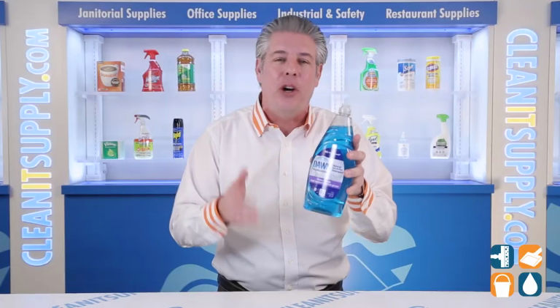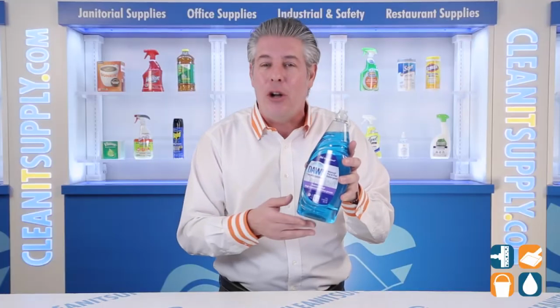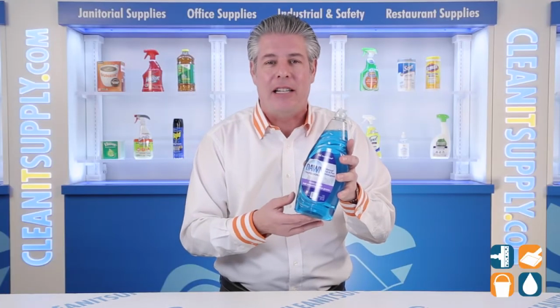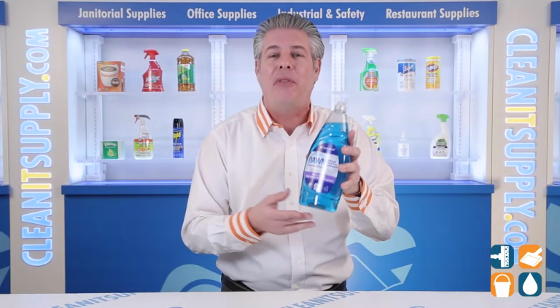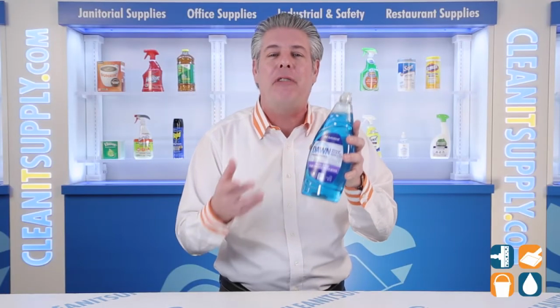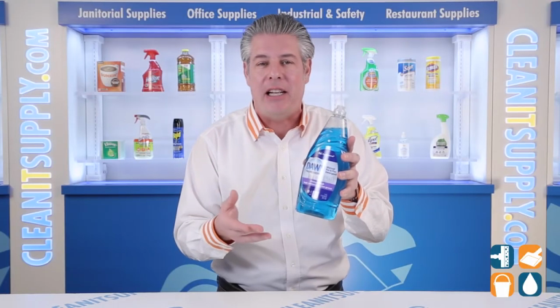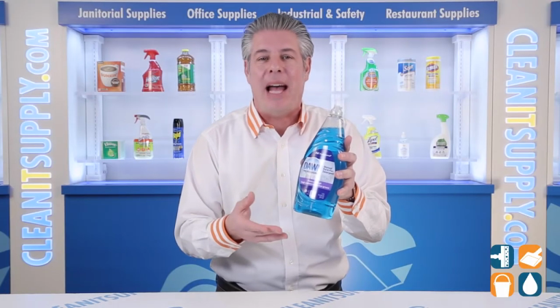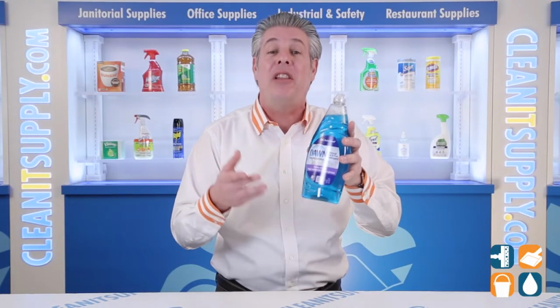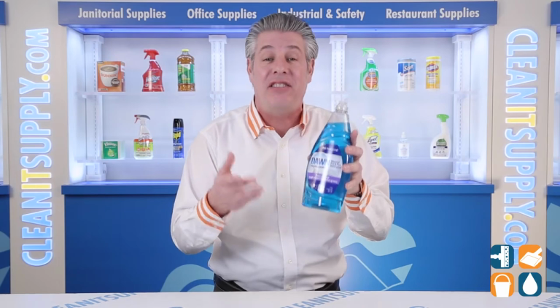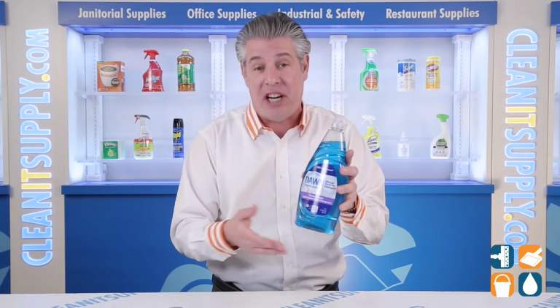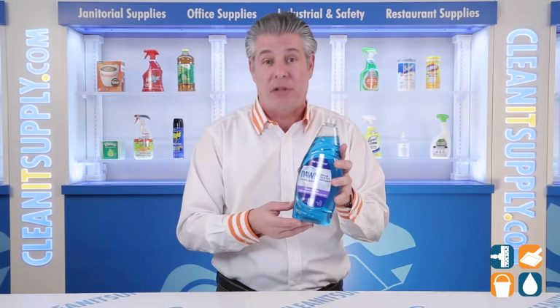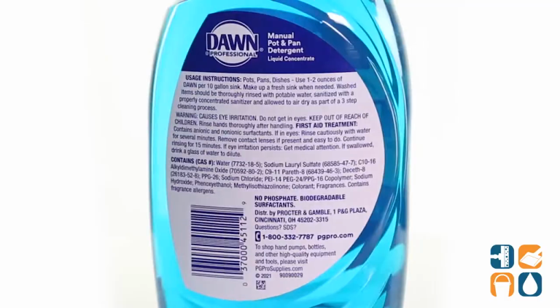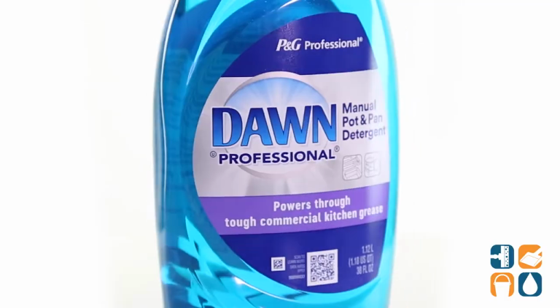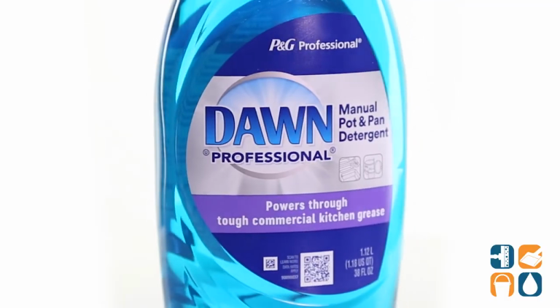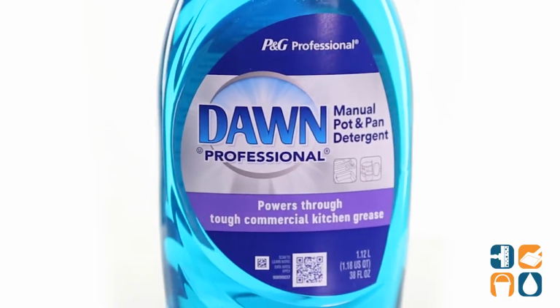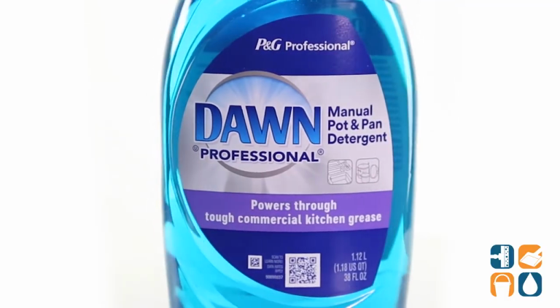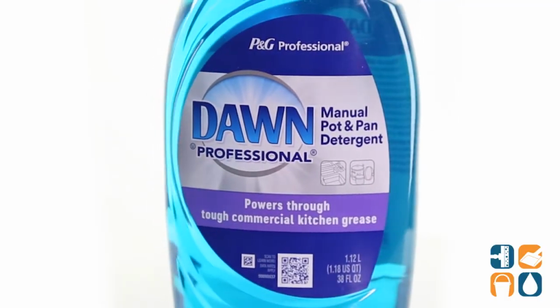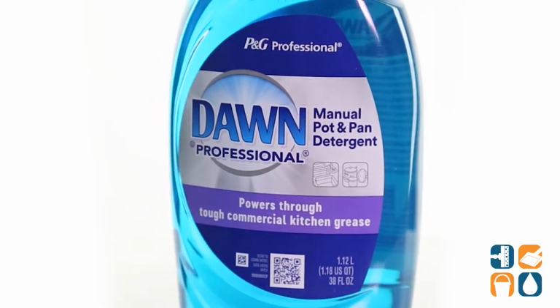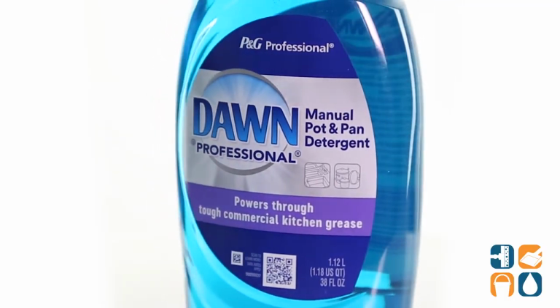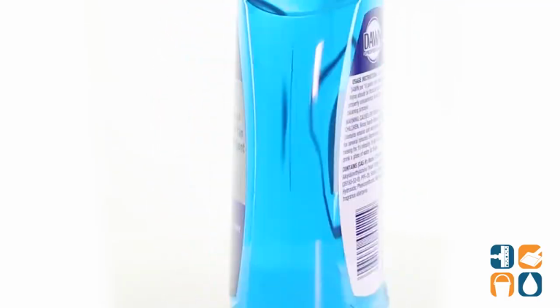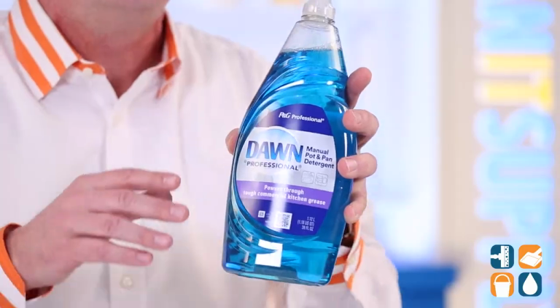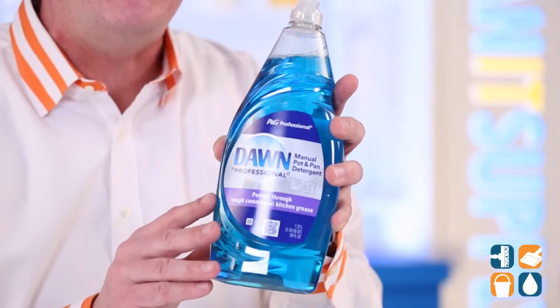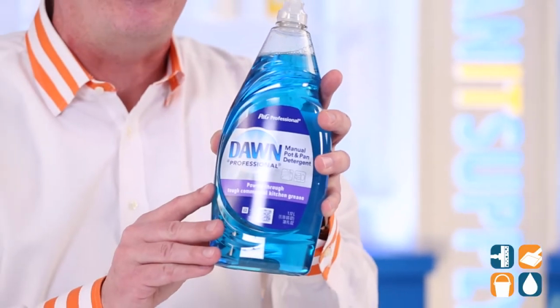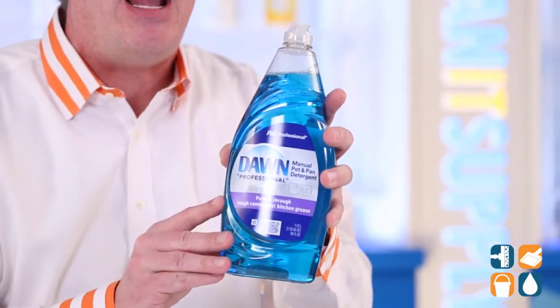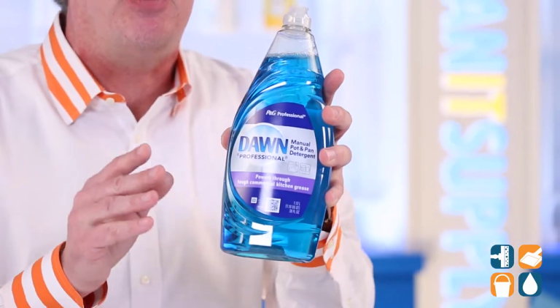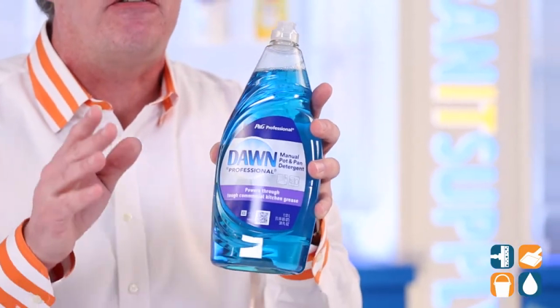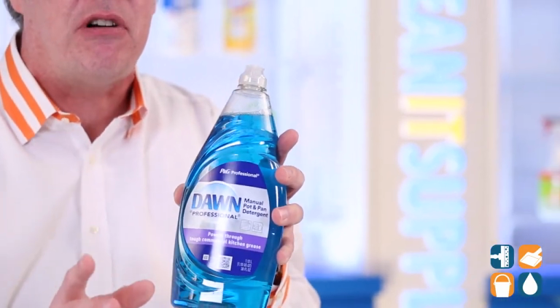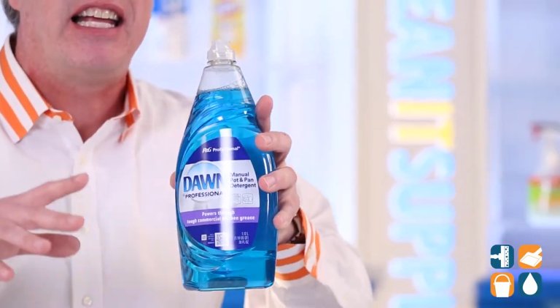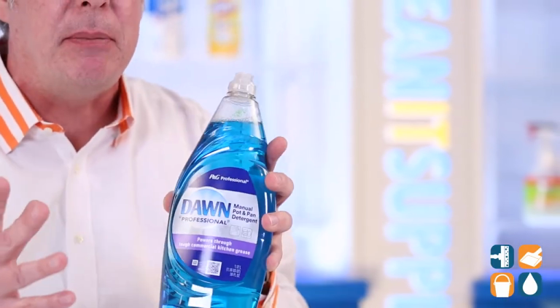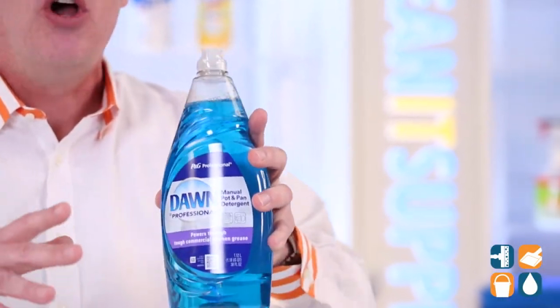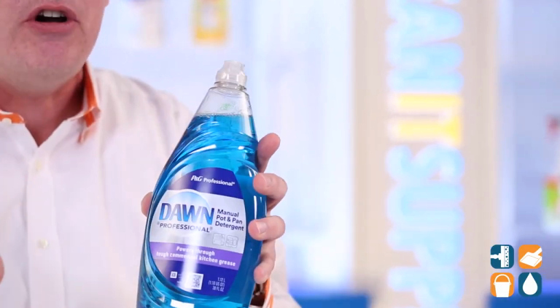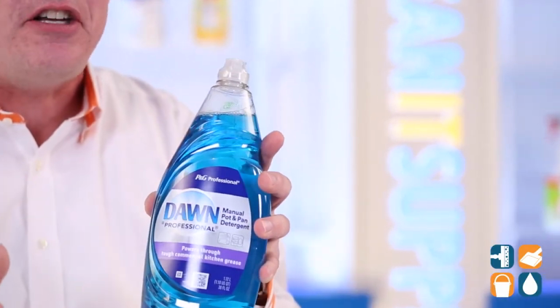Dawn's long-lasting suds provides greater cleaning capacity with less sink changeovers. You can also use Dawn's concentrate formula to make an all-purpose cleaning solution. The grease-fighting power is perfect for restaurants, catering businesses, or your home kitchen.